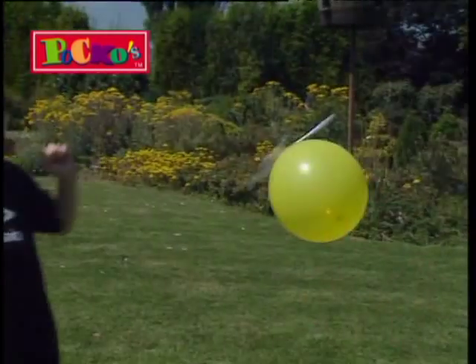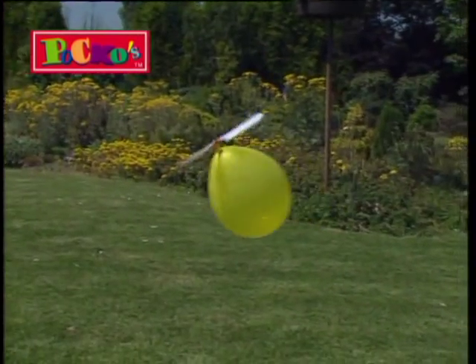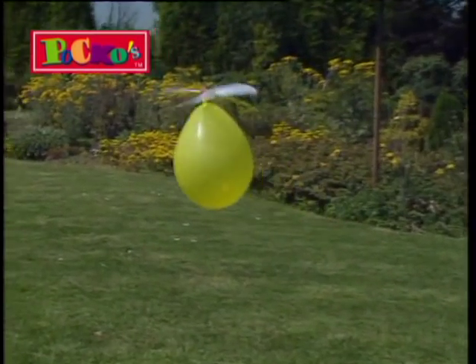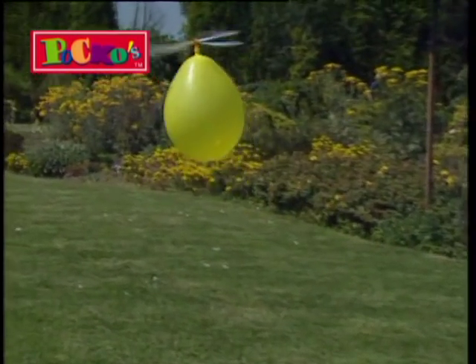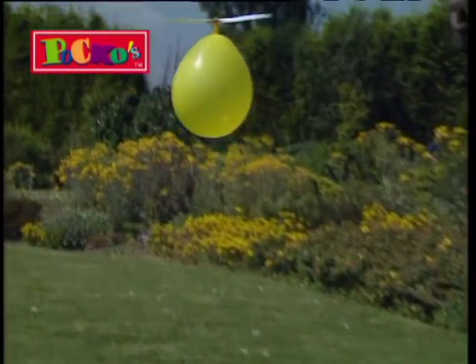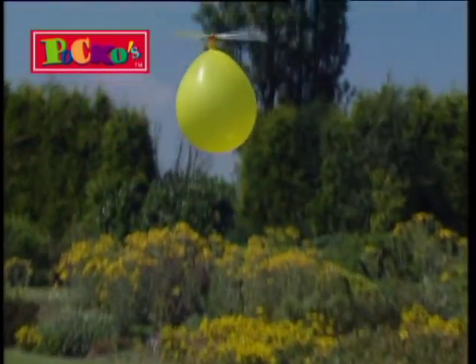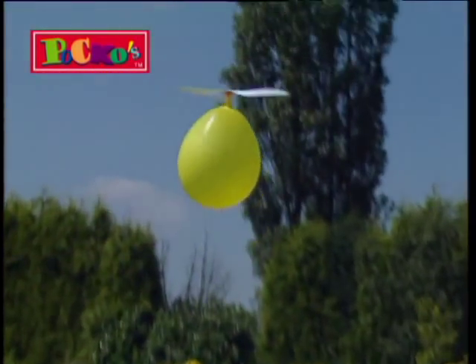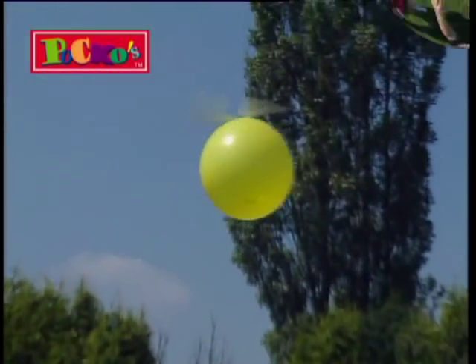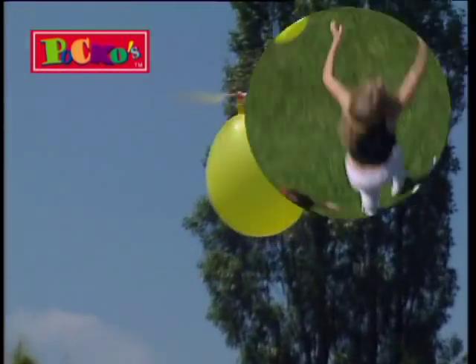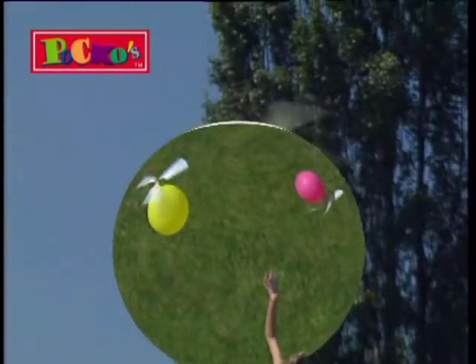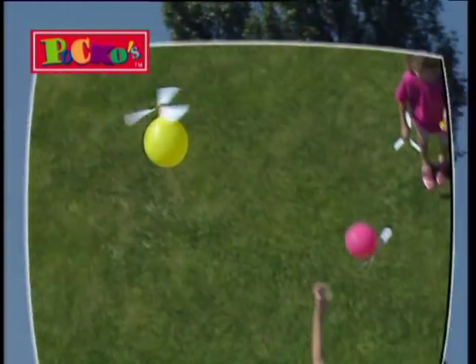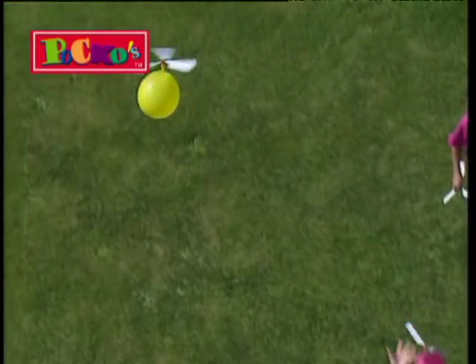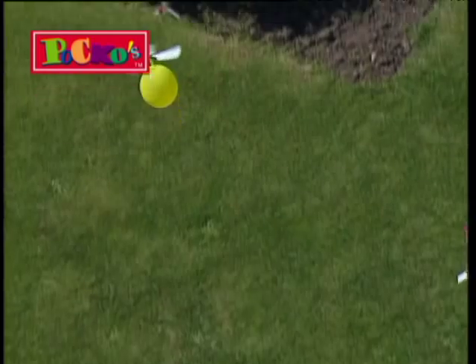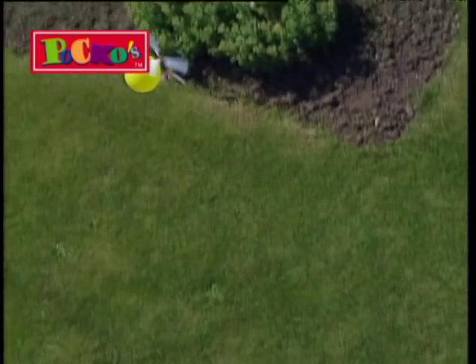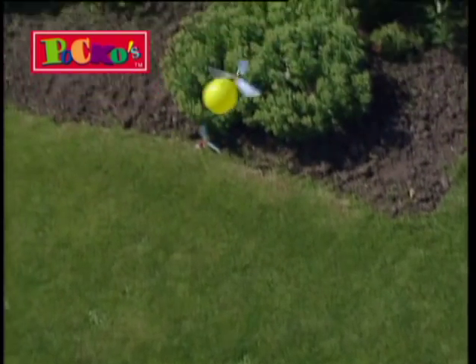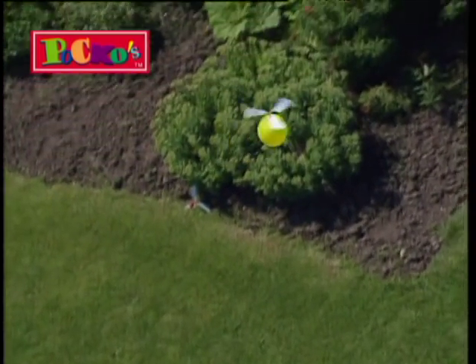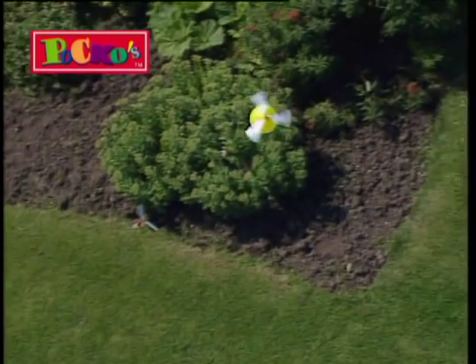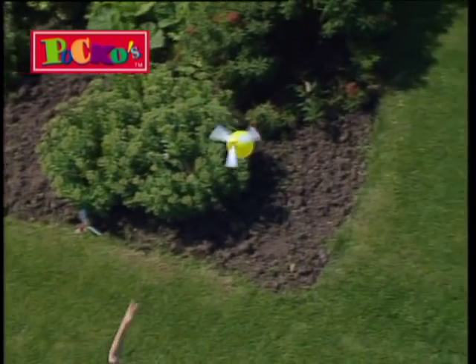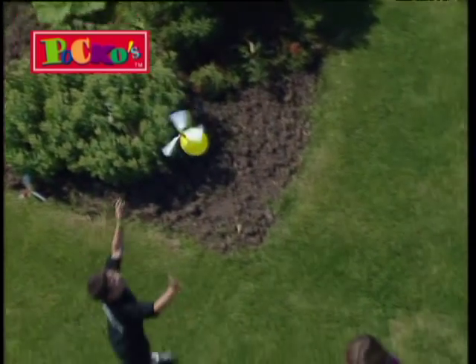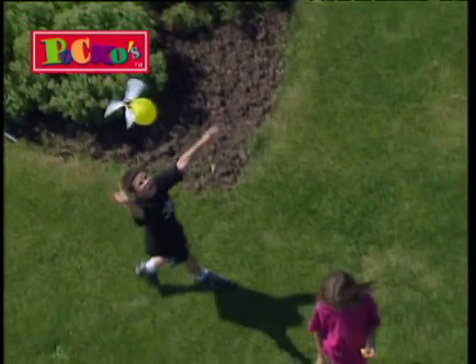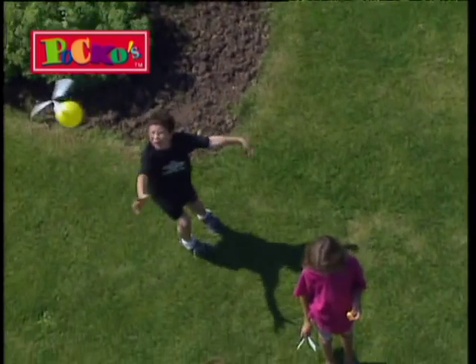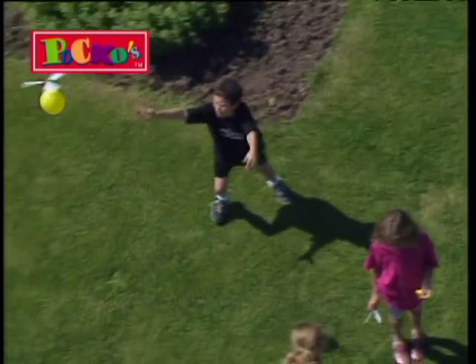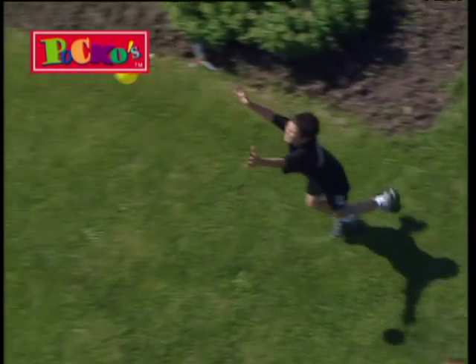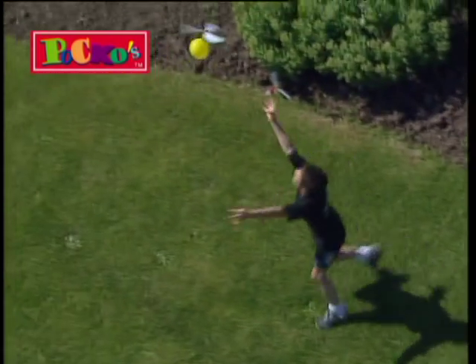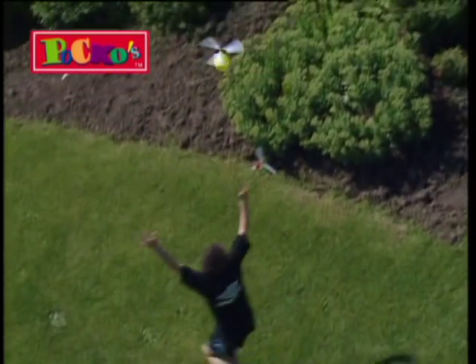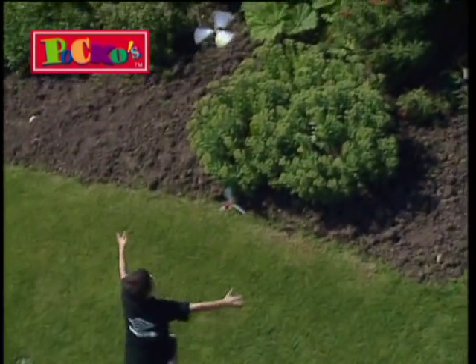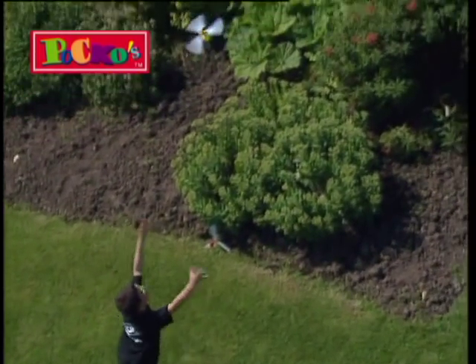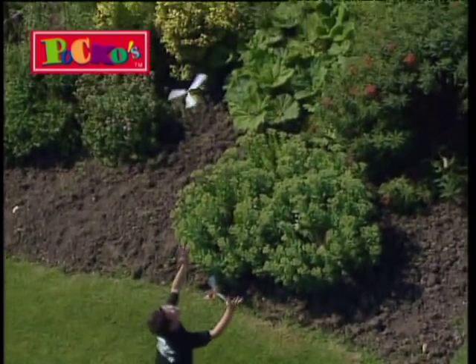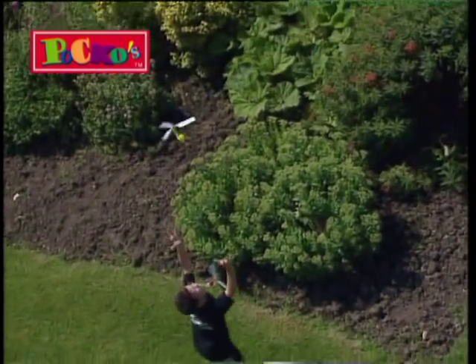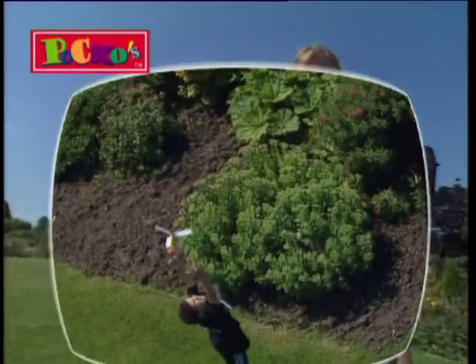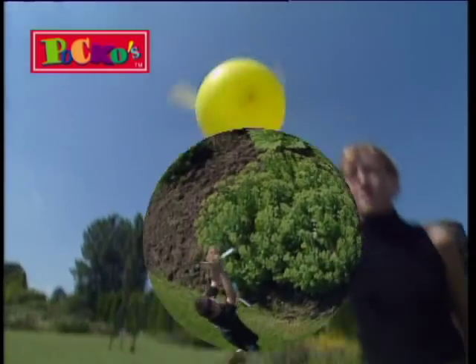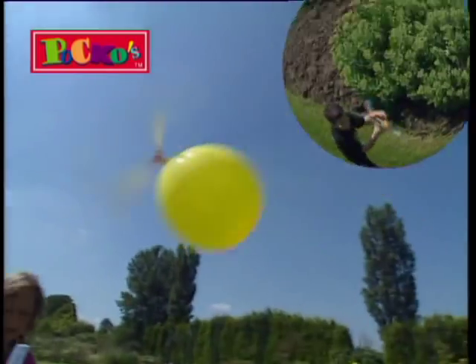Race them, chase them. They twist and they turn. Use them over and over again.